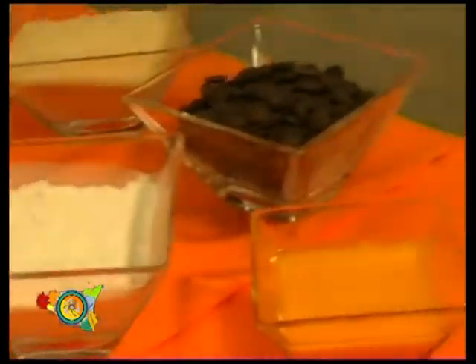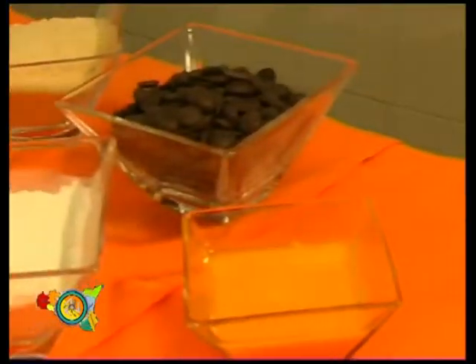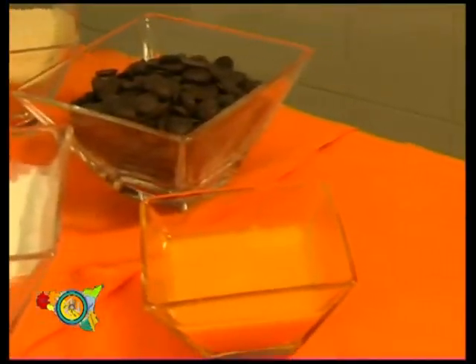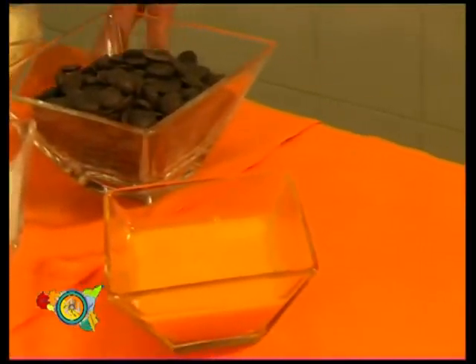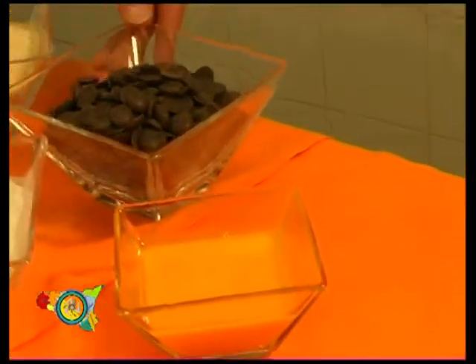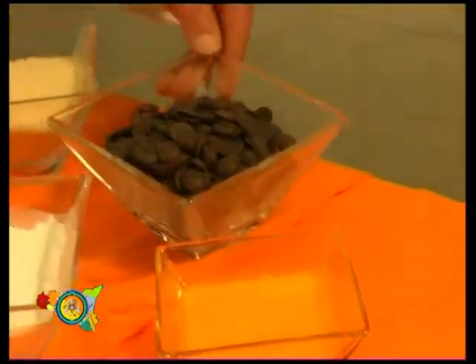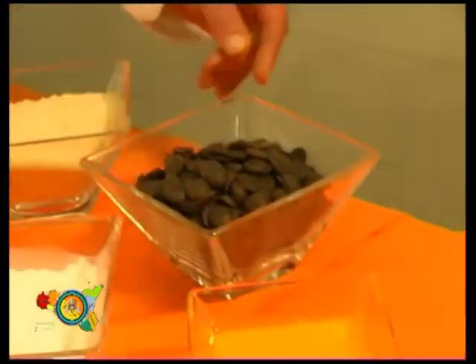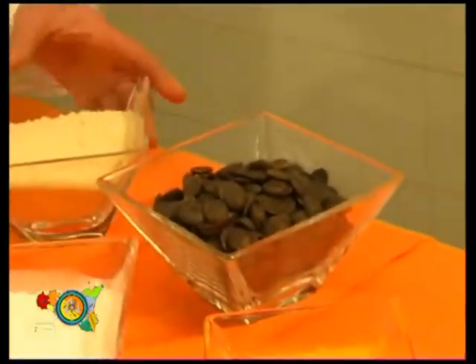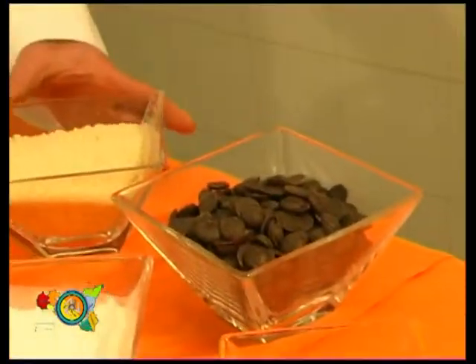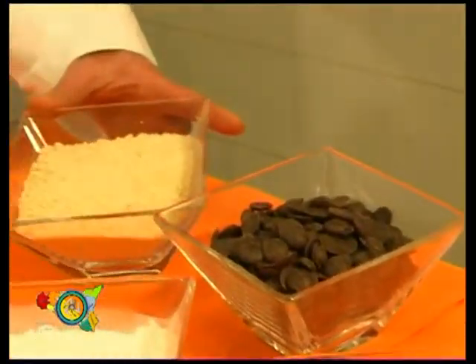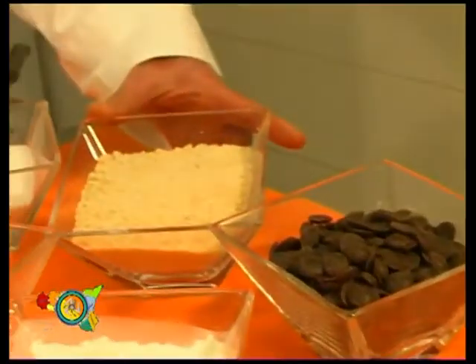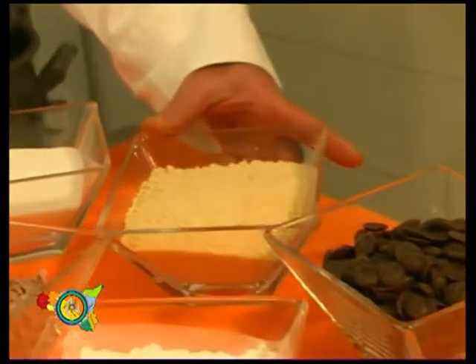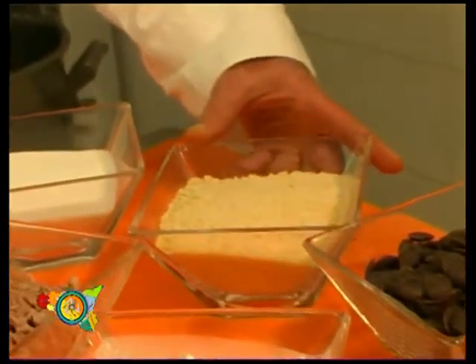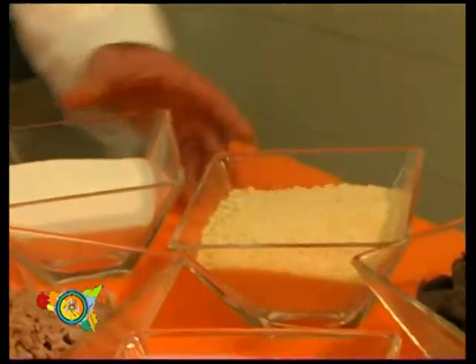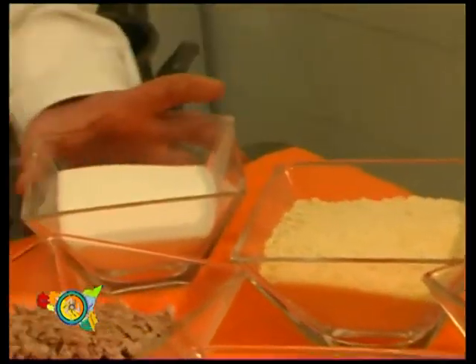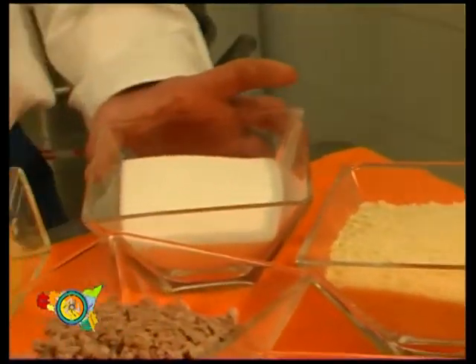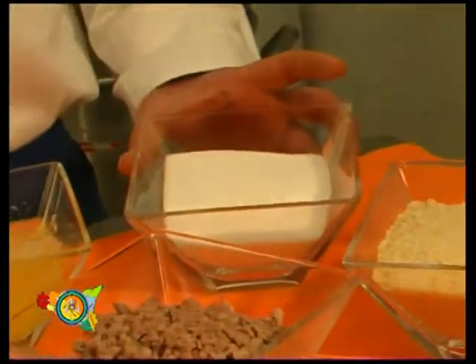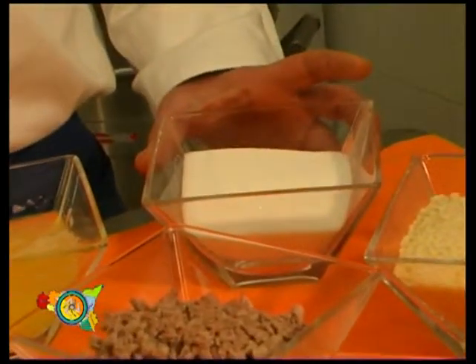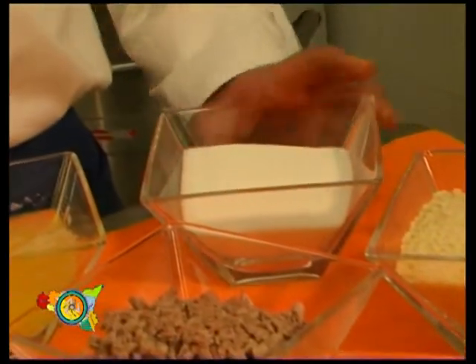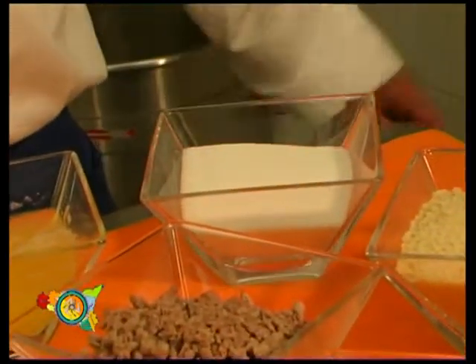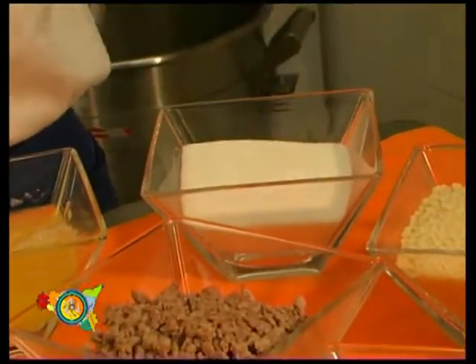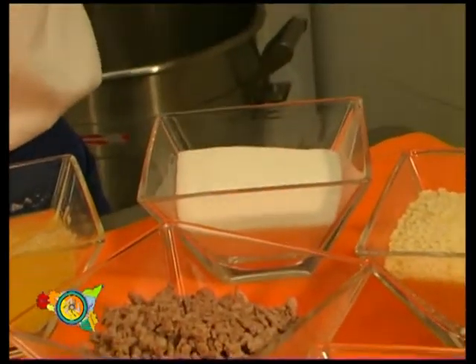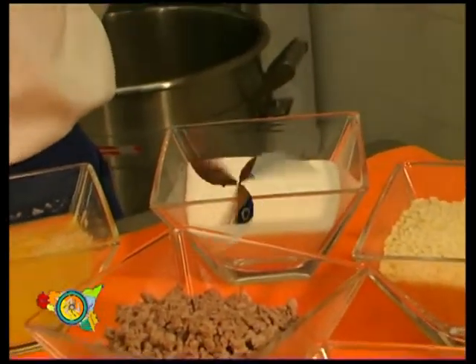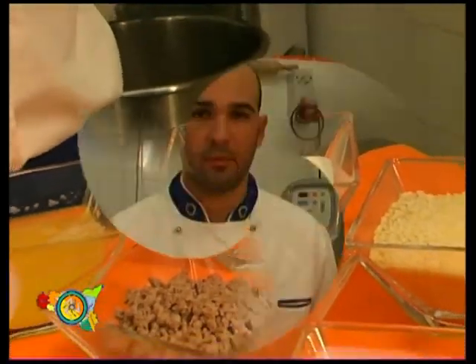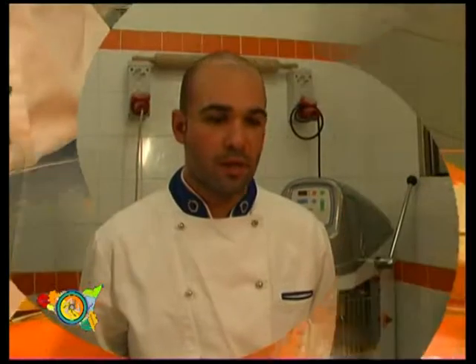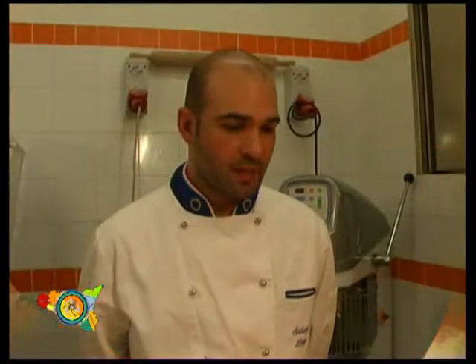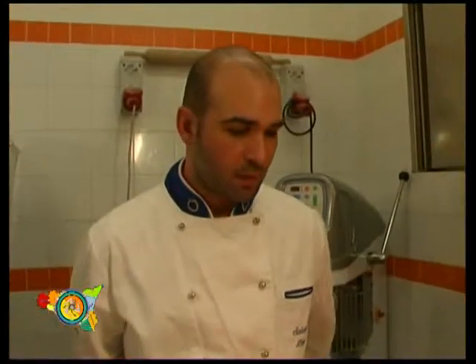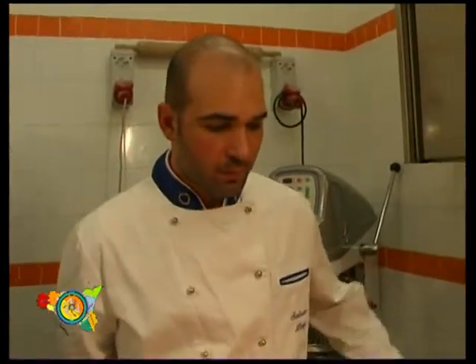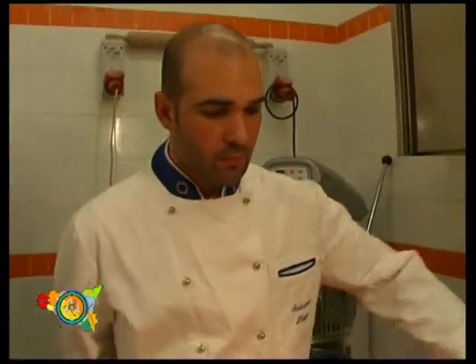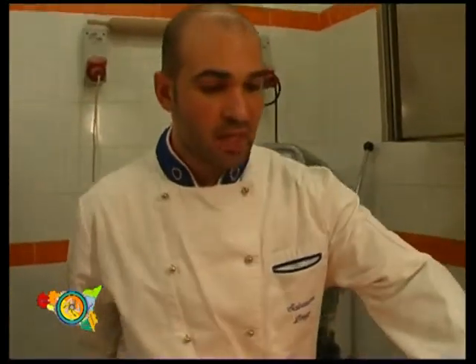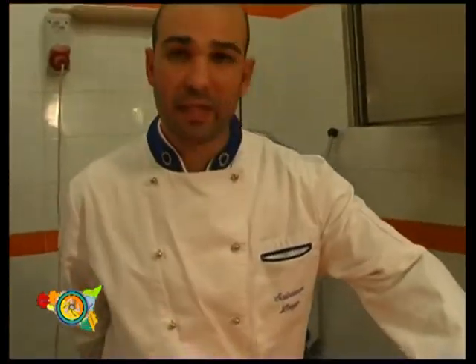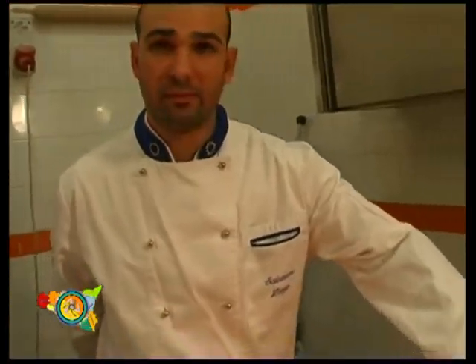Let's paste some flour 00 with red of eggs. Once we have impasted it, we must put it in the fridge for about one hour. After that we can prepare the filling.